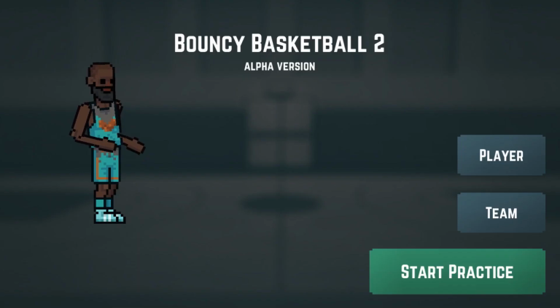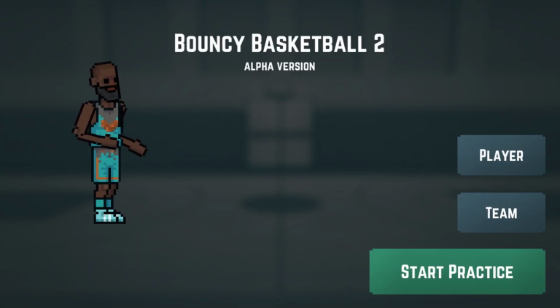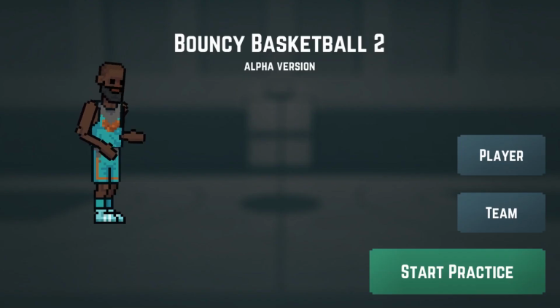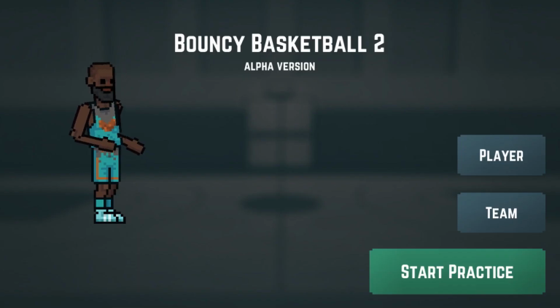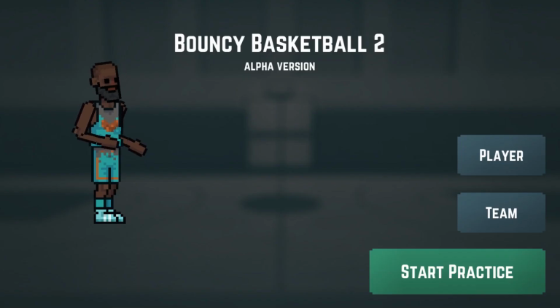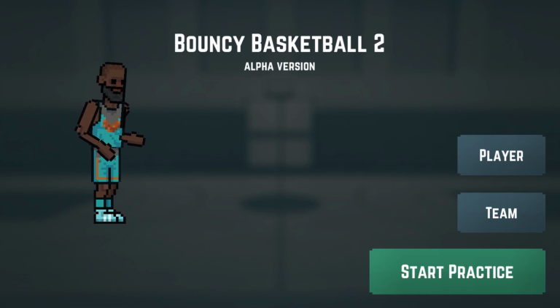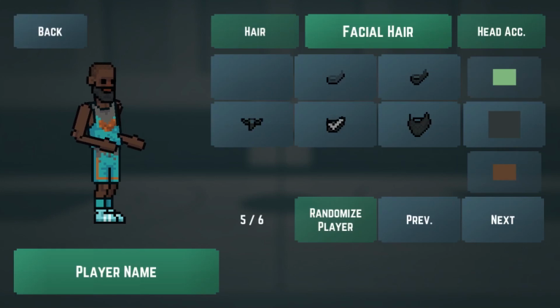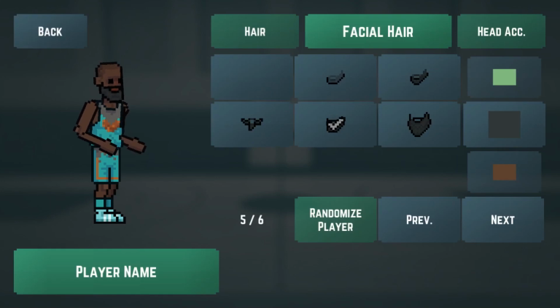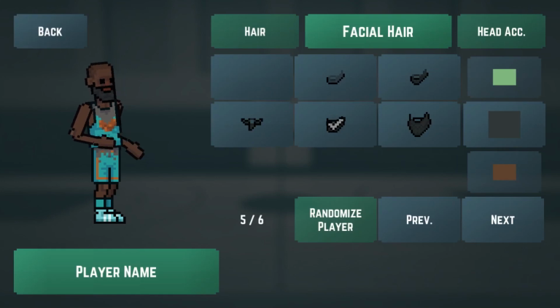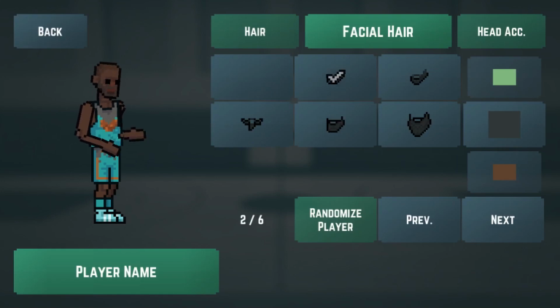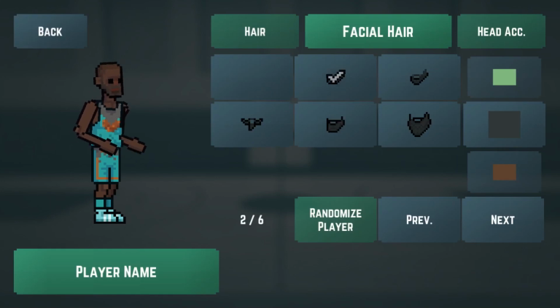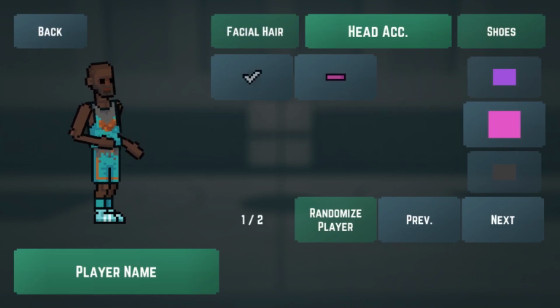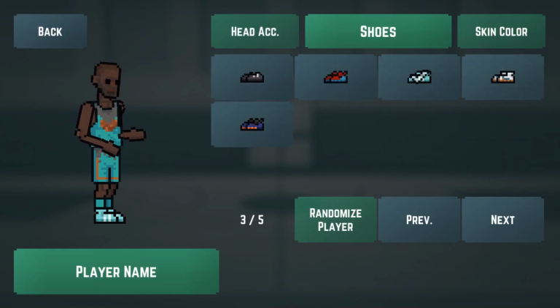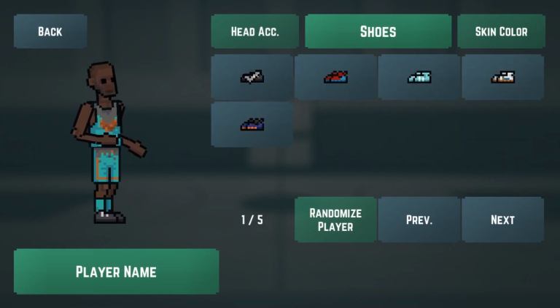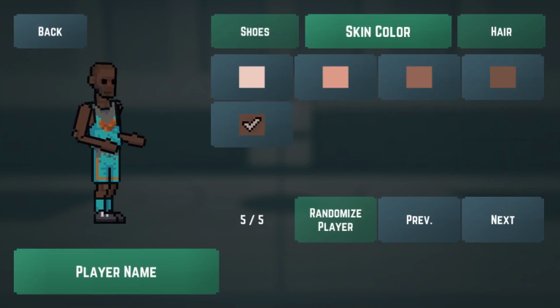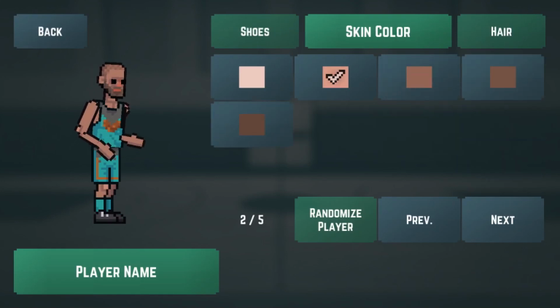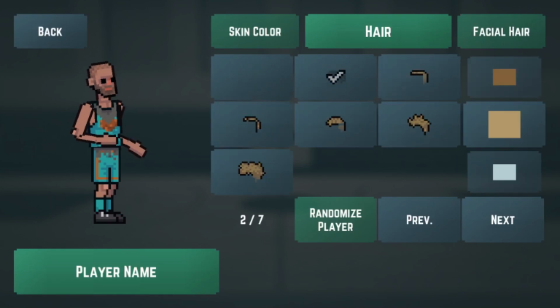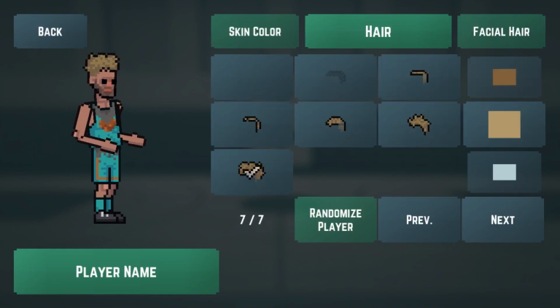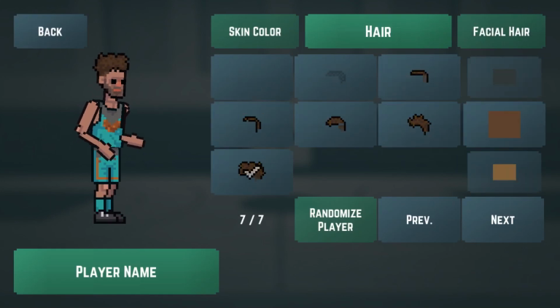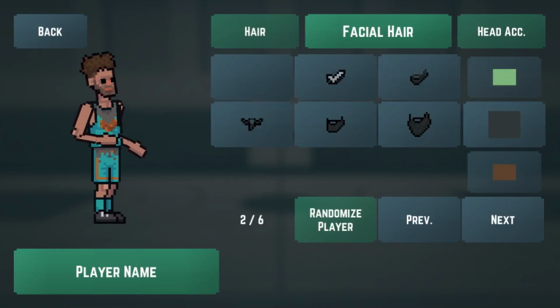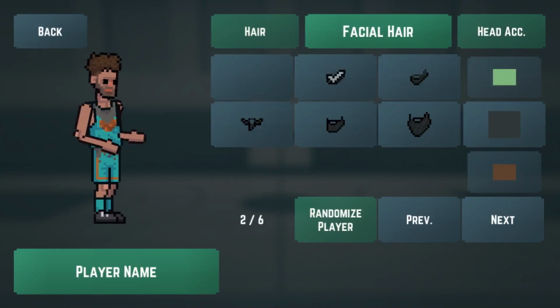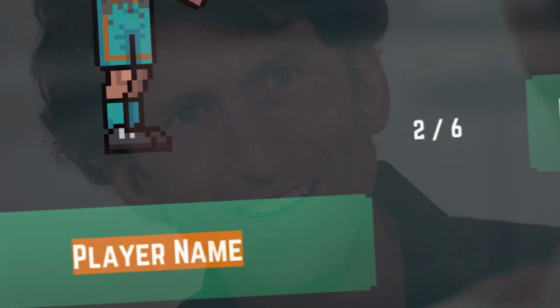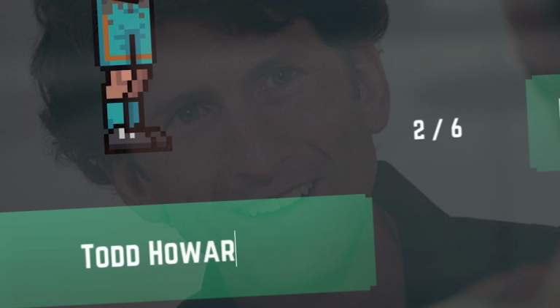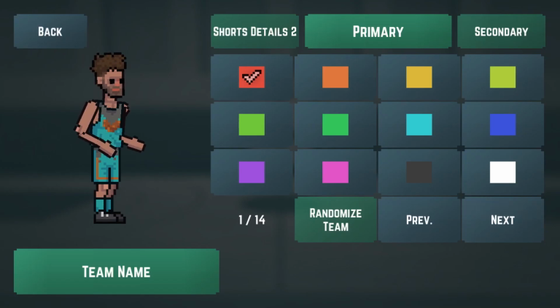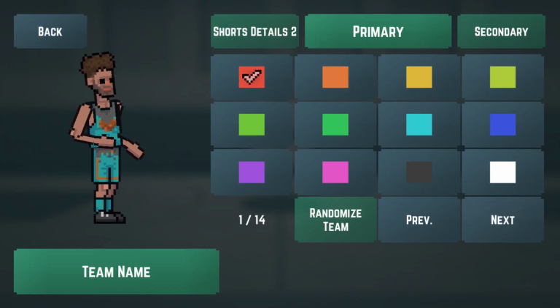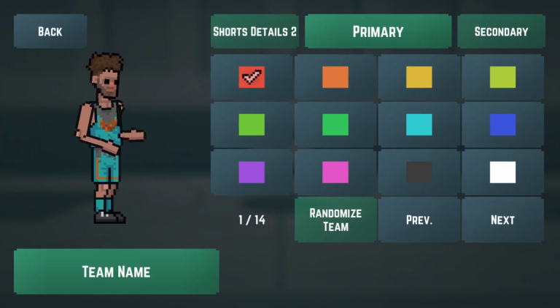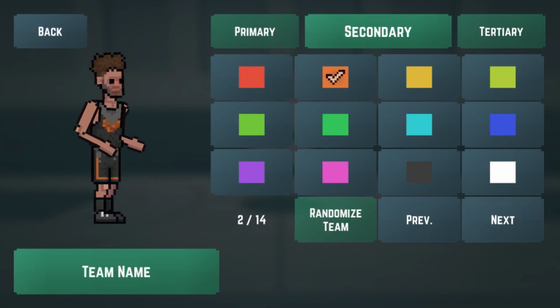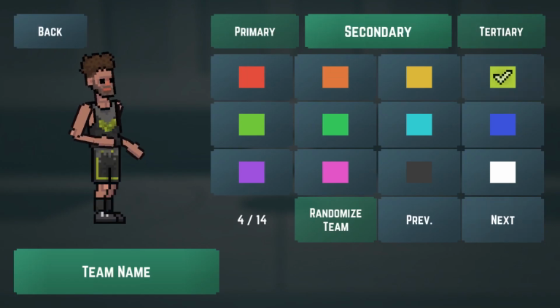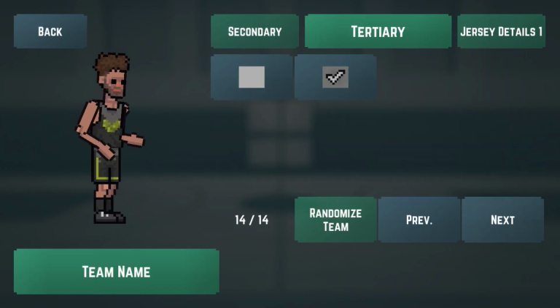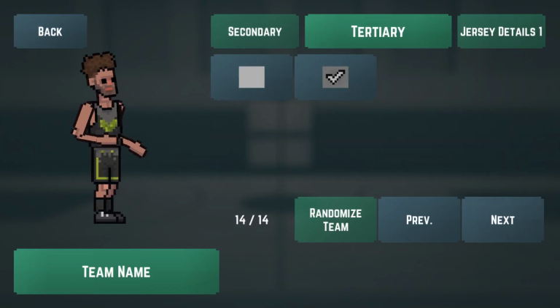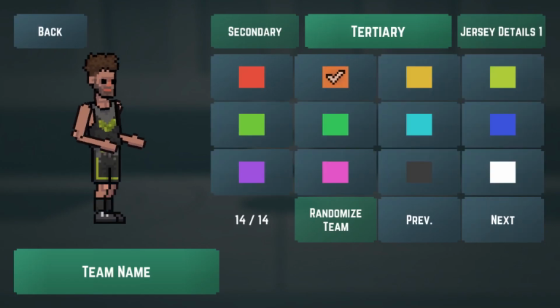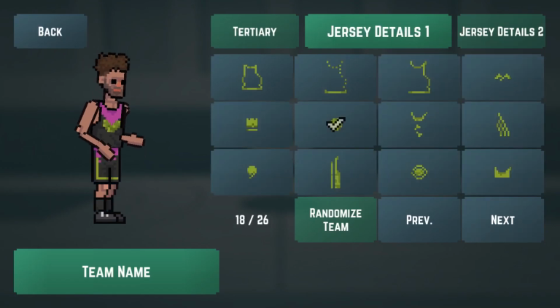Now let's take a look at the menu where you can customize your player and team. This is still very much a work in progress. I just wanted to get most of the things onto the screen right now, but the layout will change a lot over the next few months.